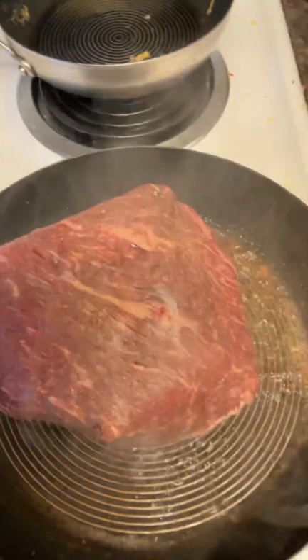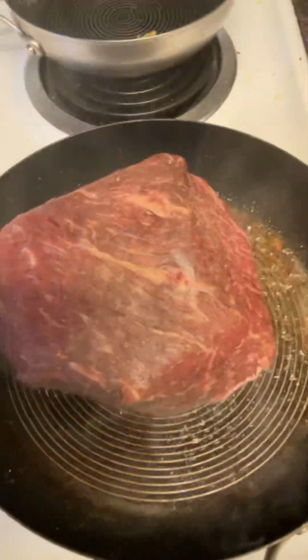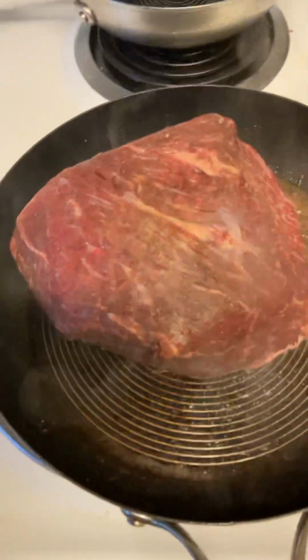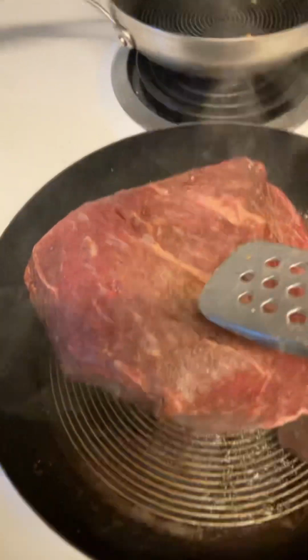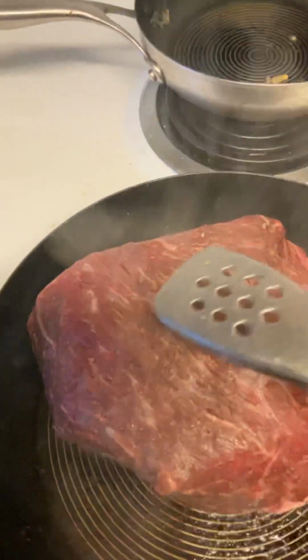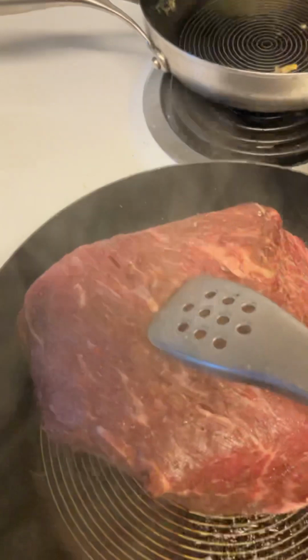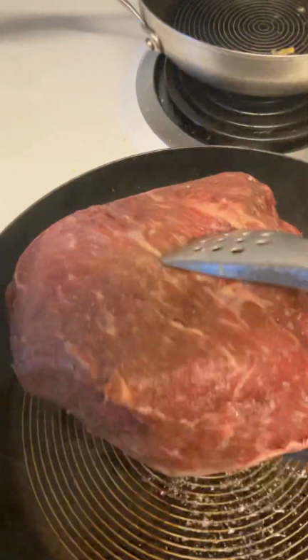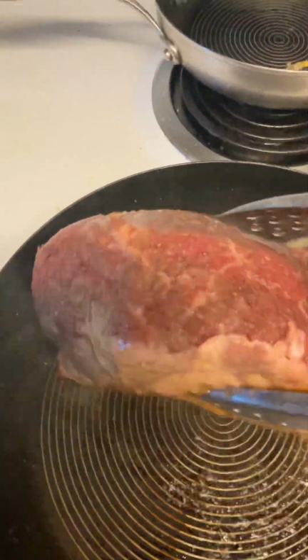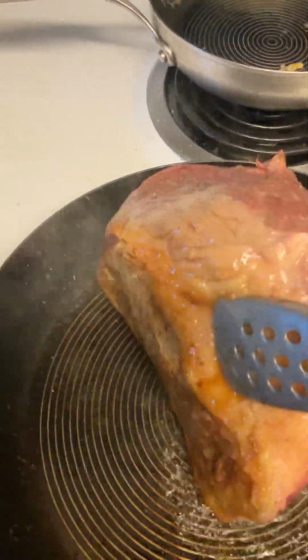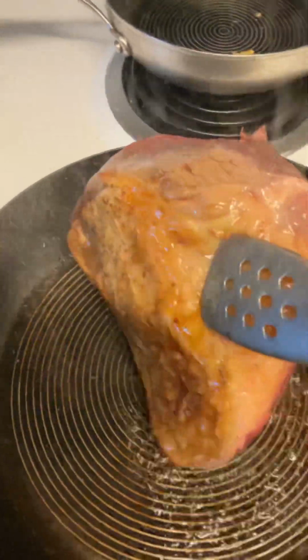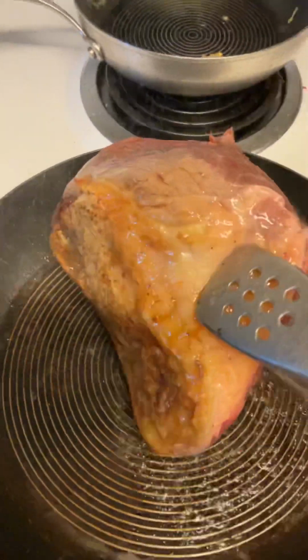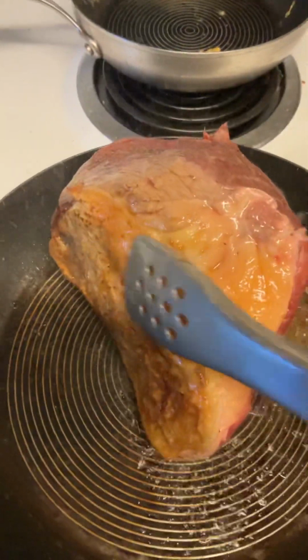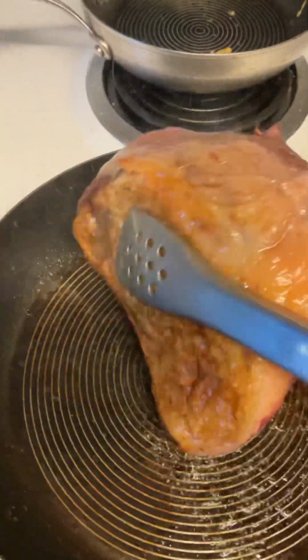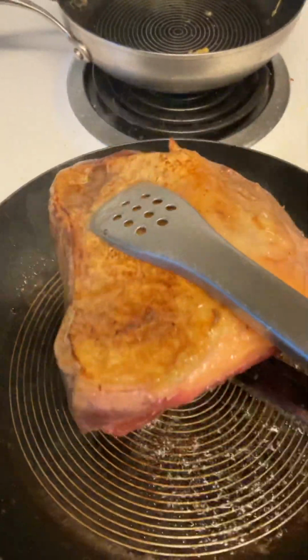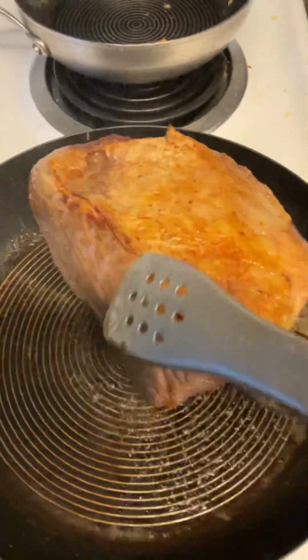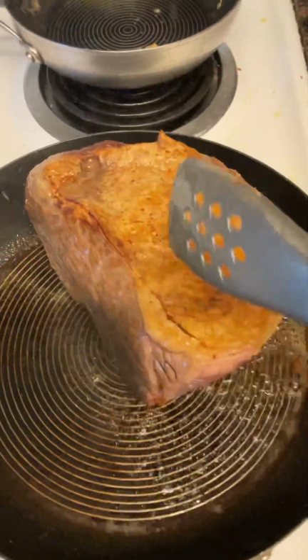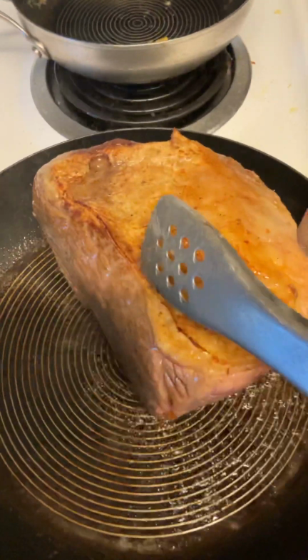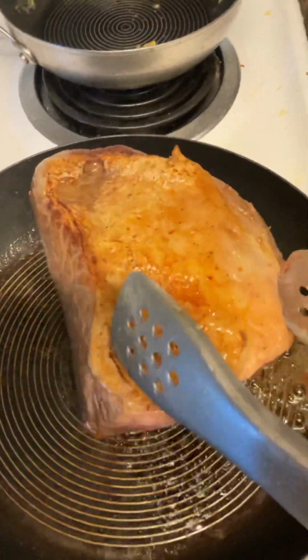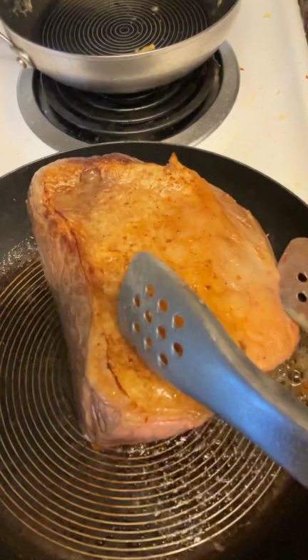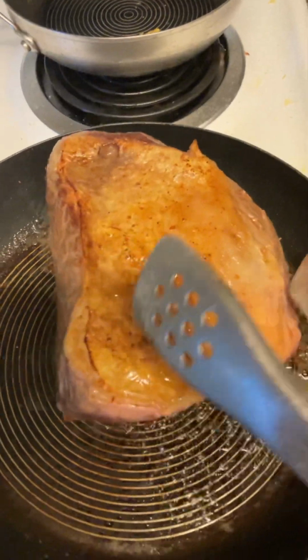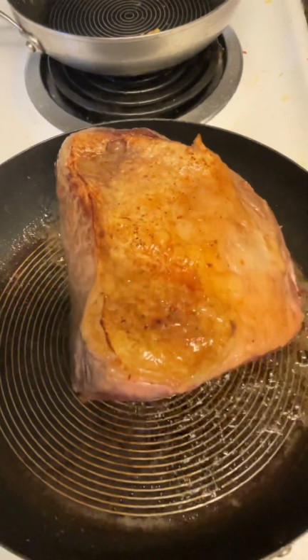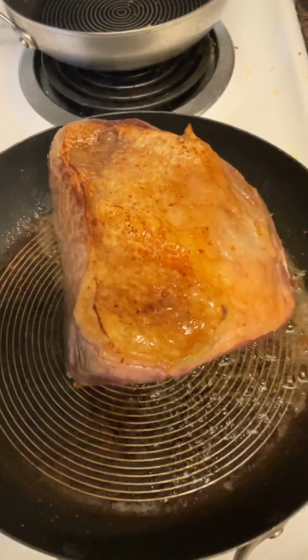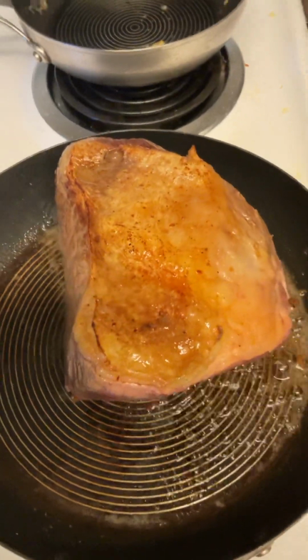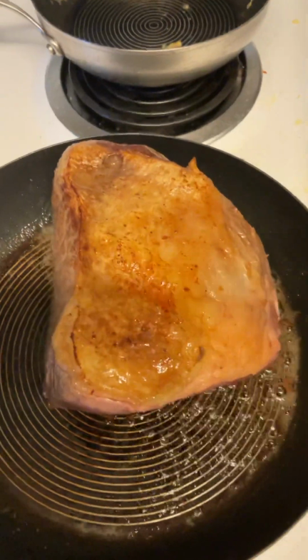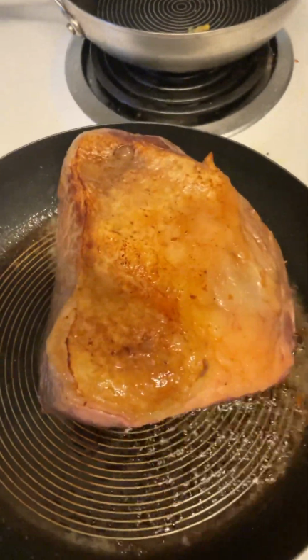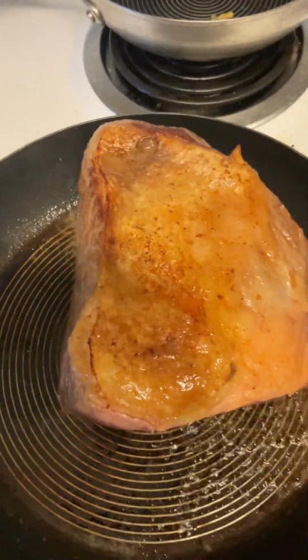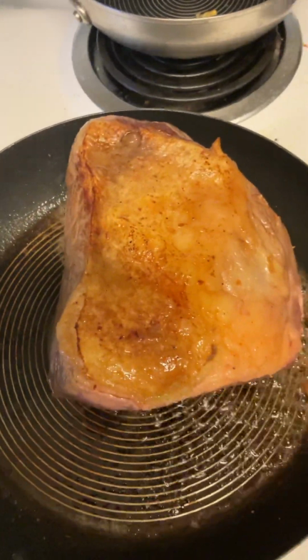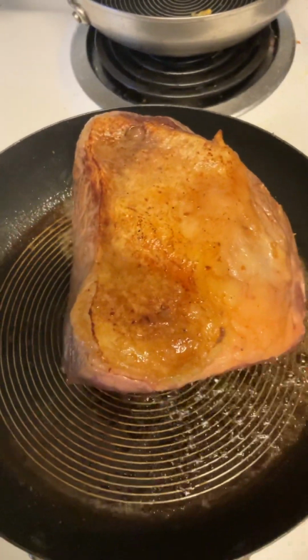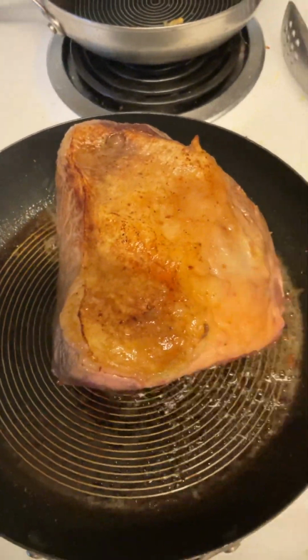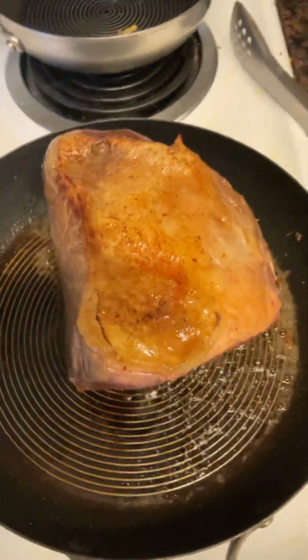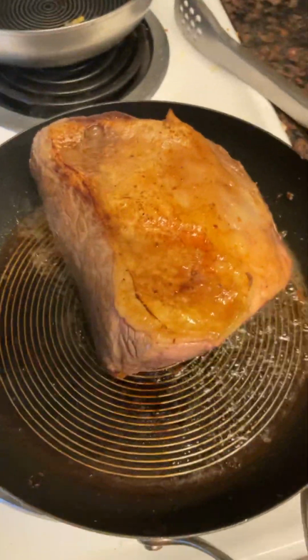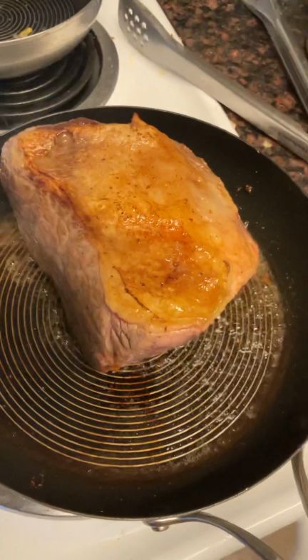Let's see if I can just use the tongs. Look at that. I'm just tearing it so I can put it in the slow cooker and keep the moisture in, so you get some tender meat.